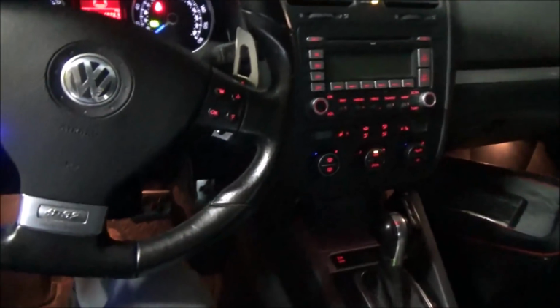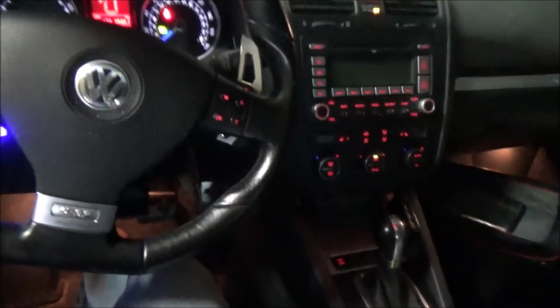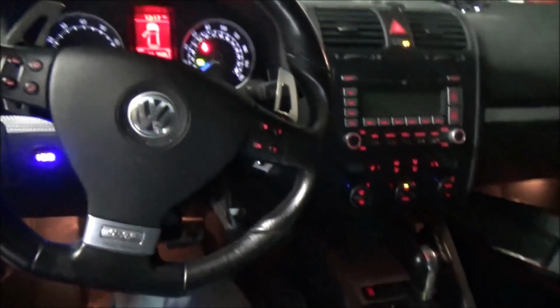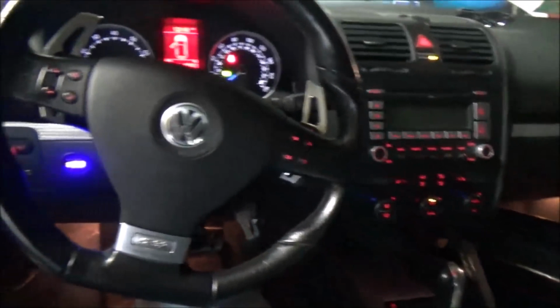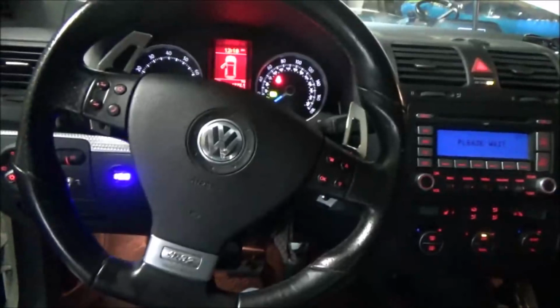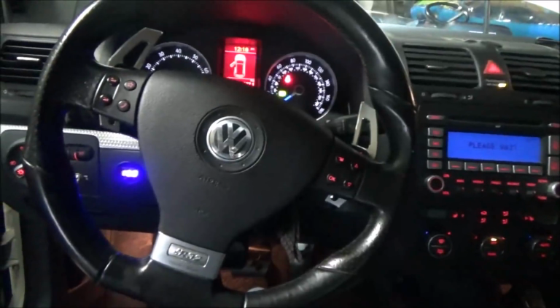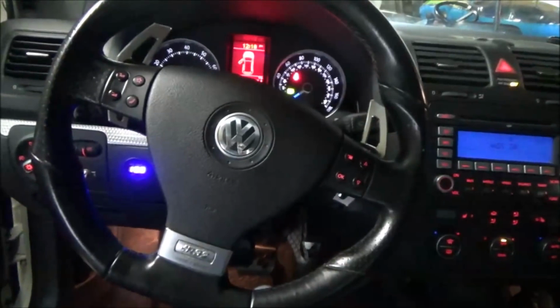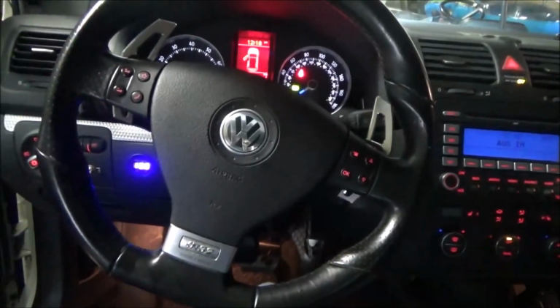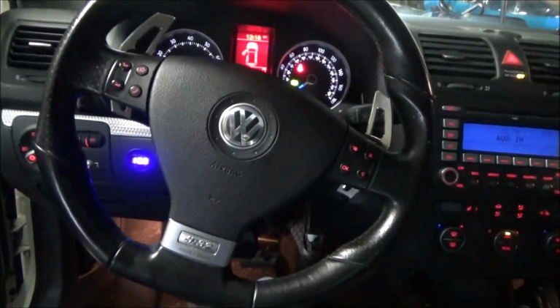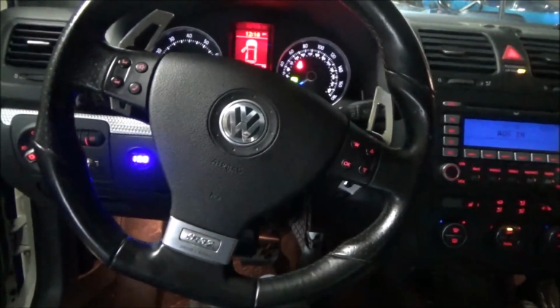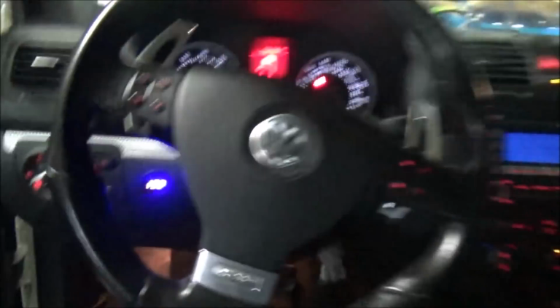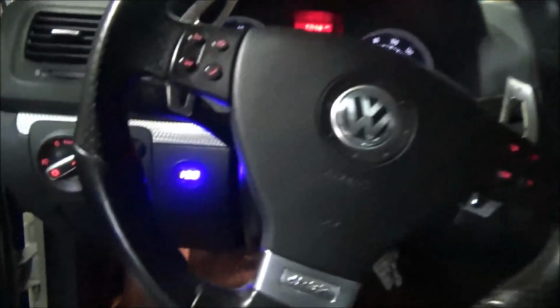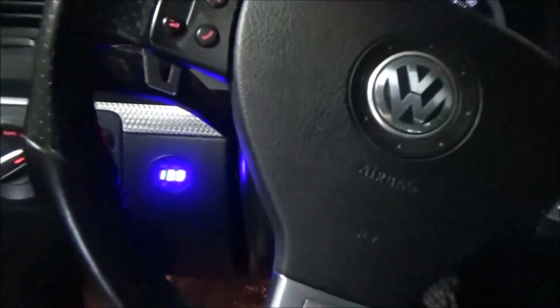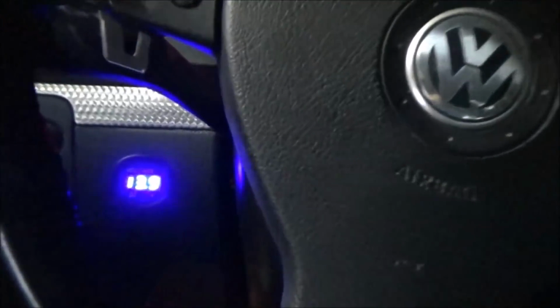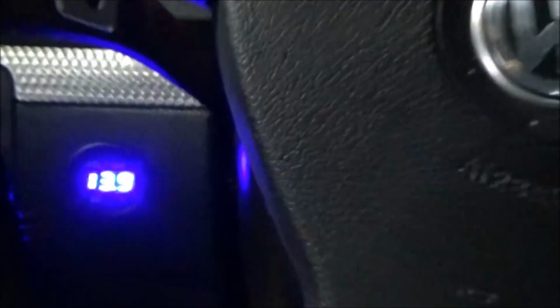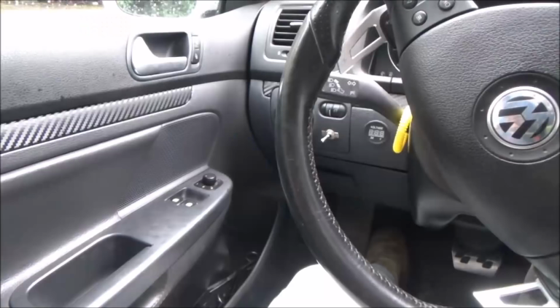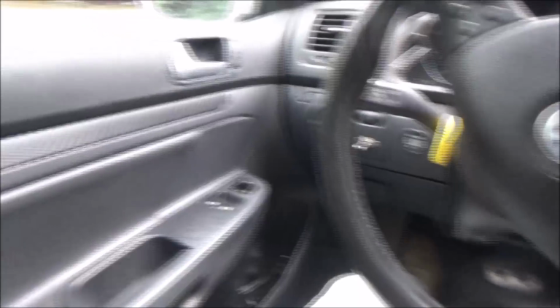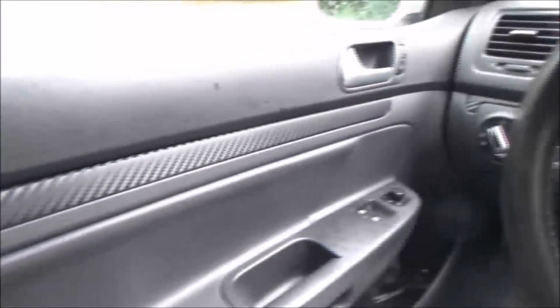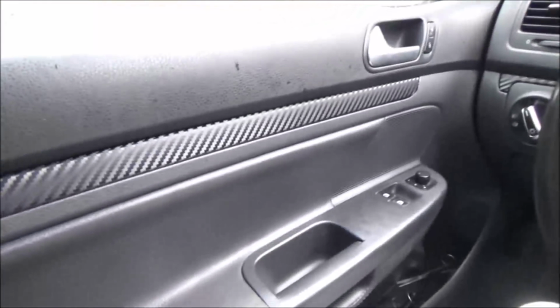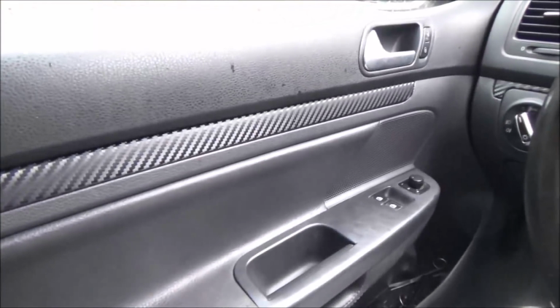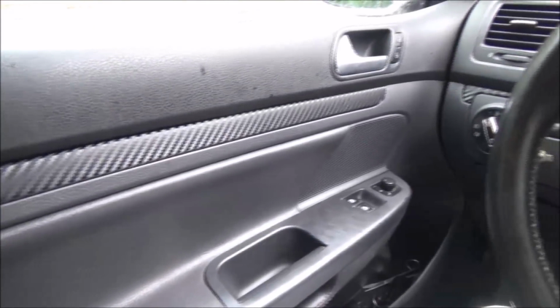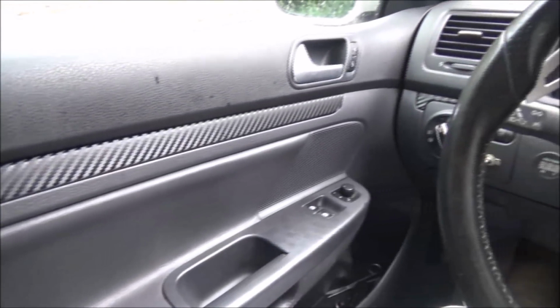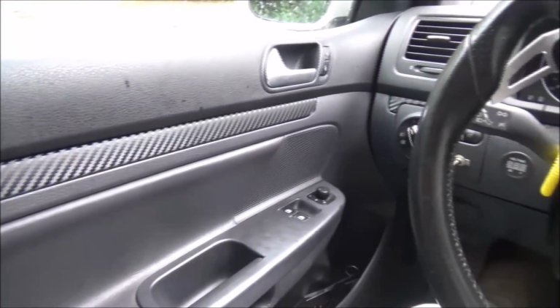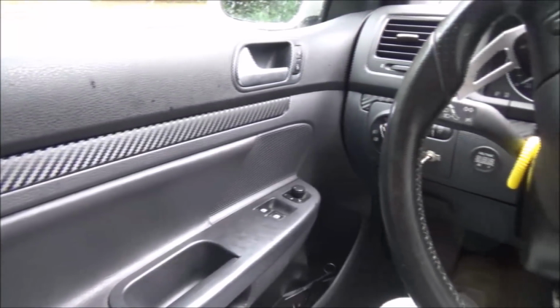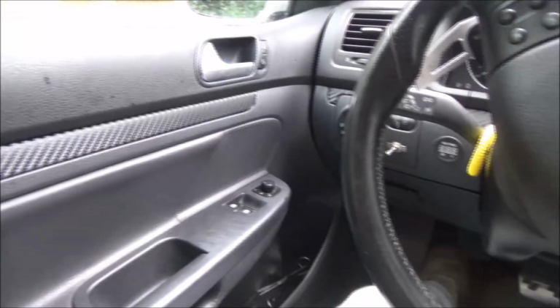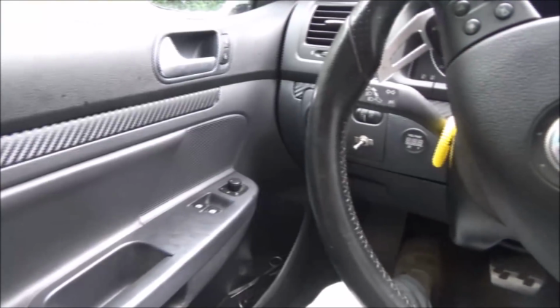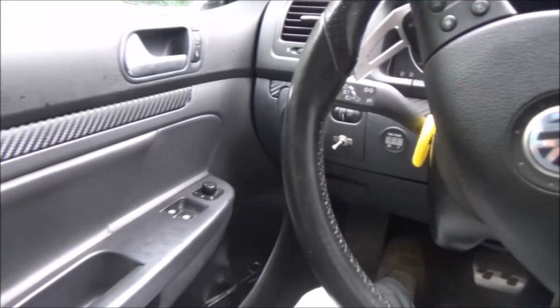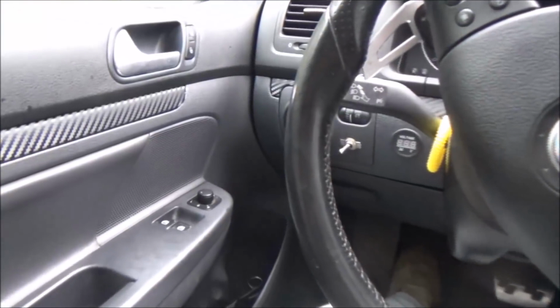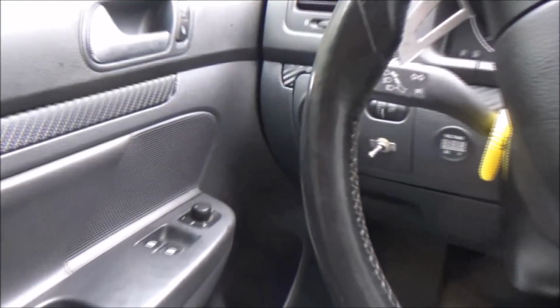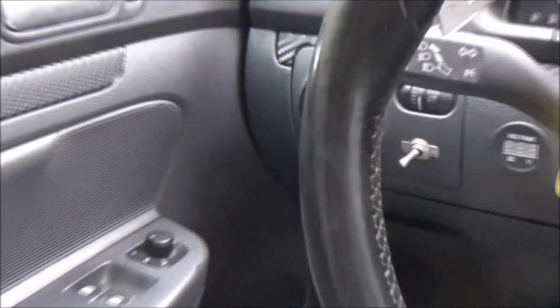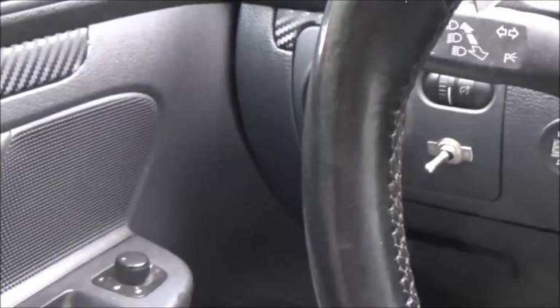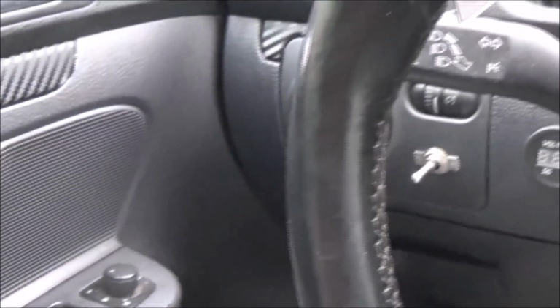The blue is all the same — pretty close. It is very bright at night. Here's what it looks like during the day with the new carbon fiber wrap trim and the volt gauge. Not bad — it makes everything a lot better.